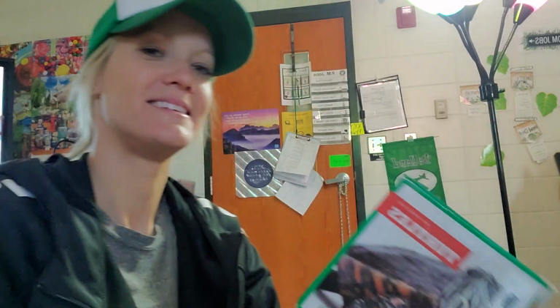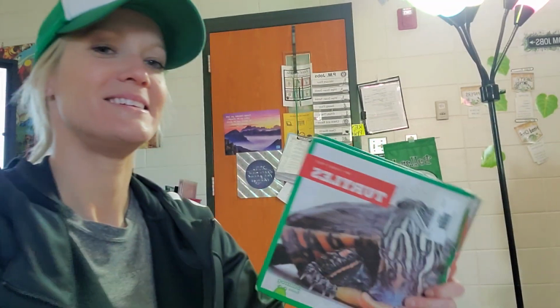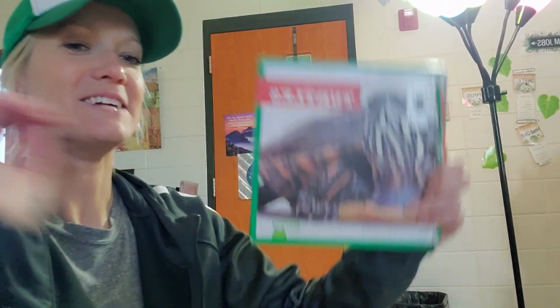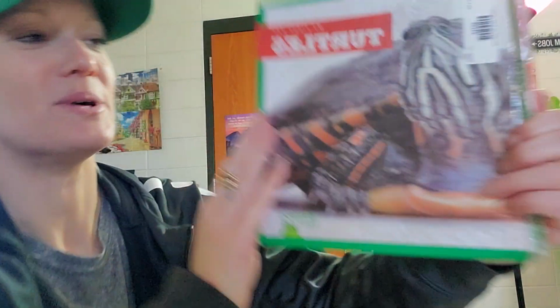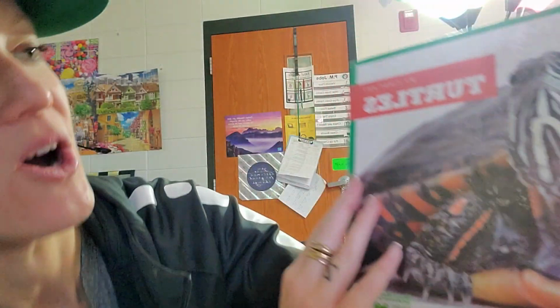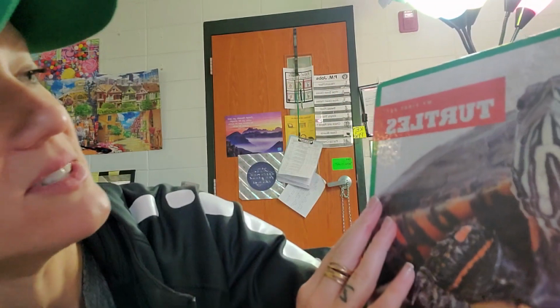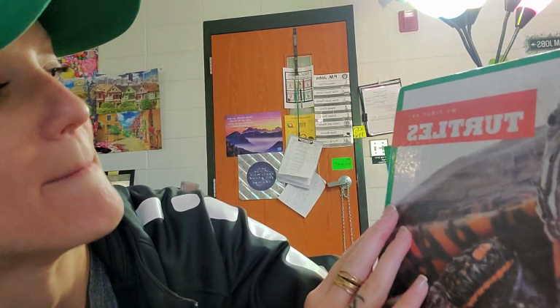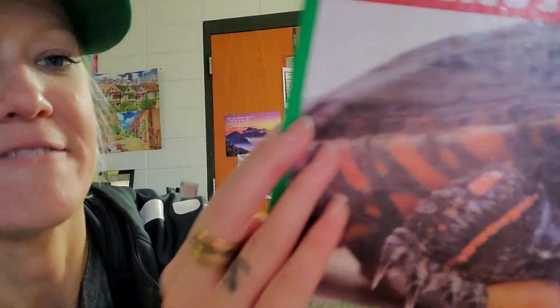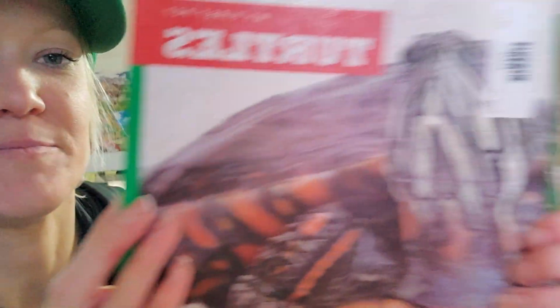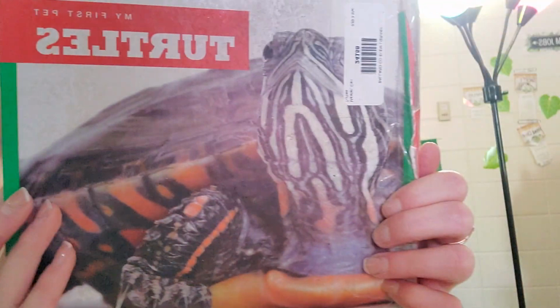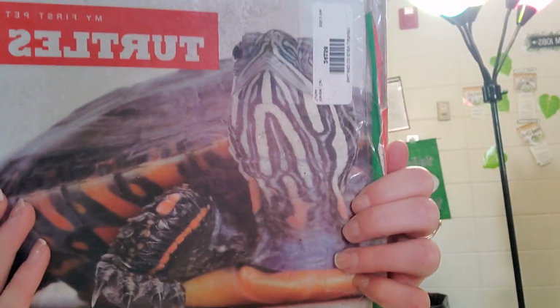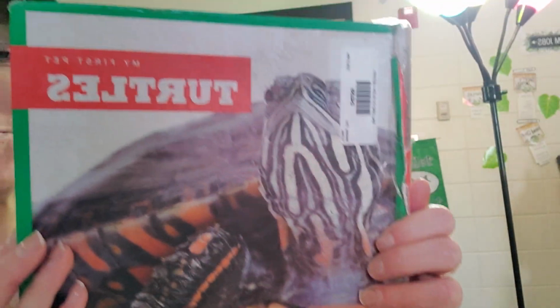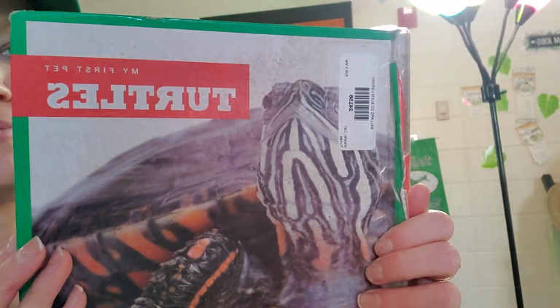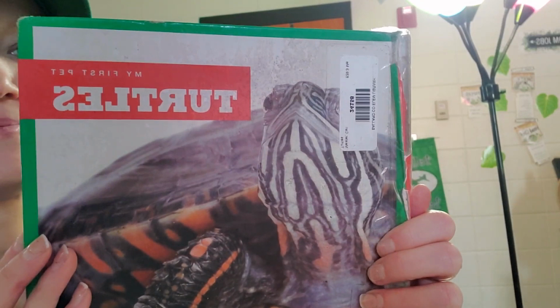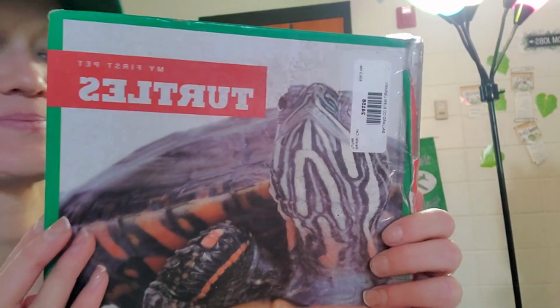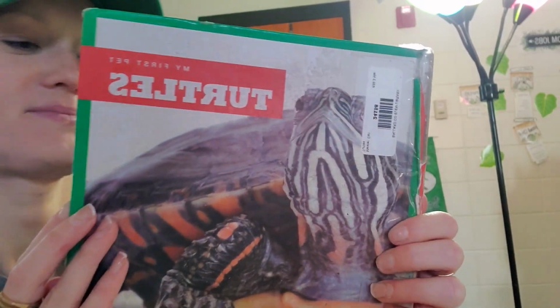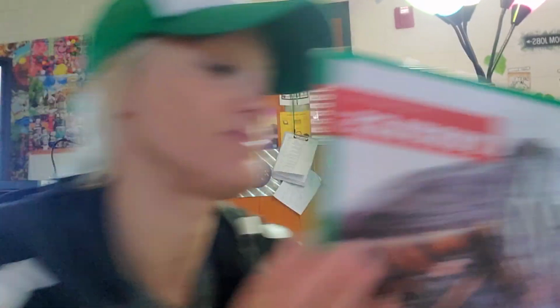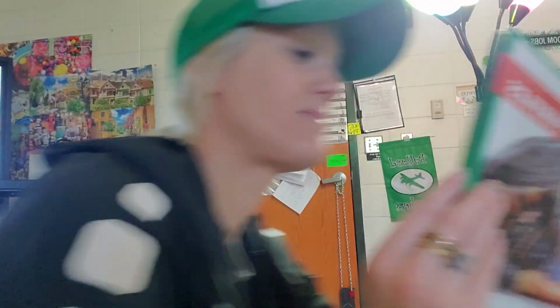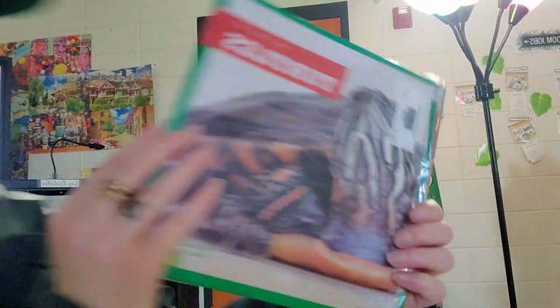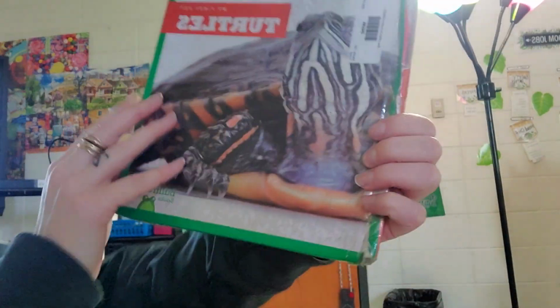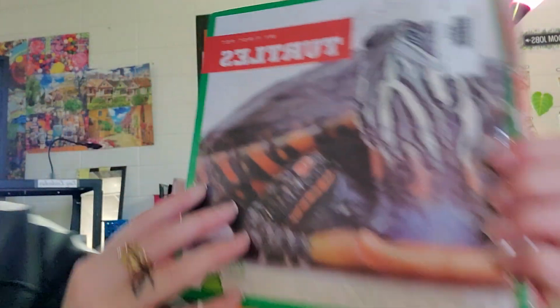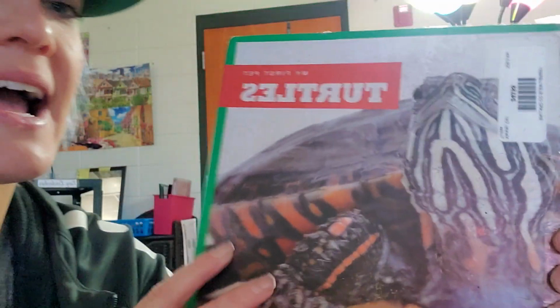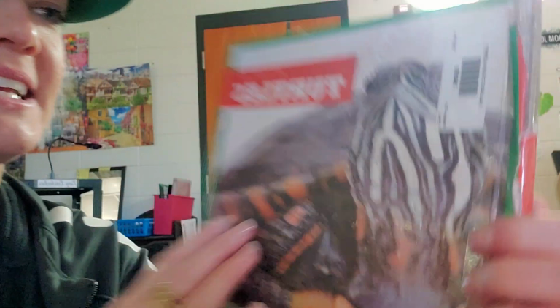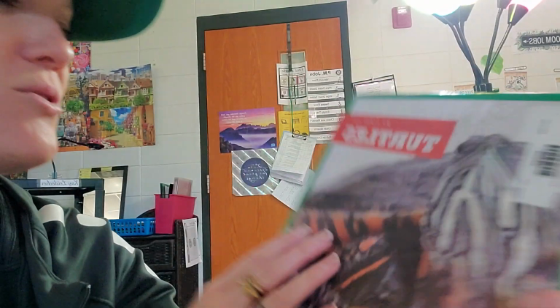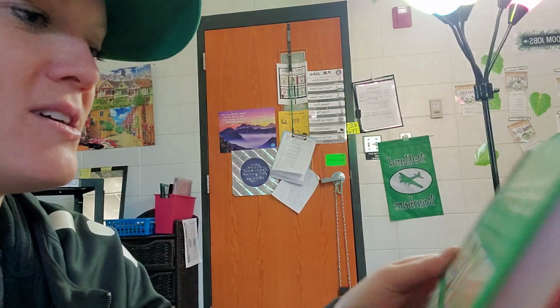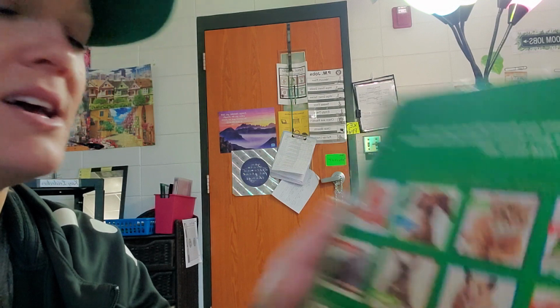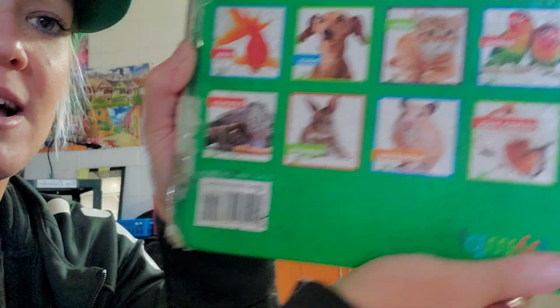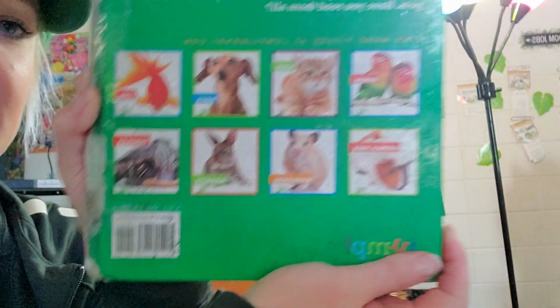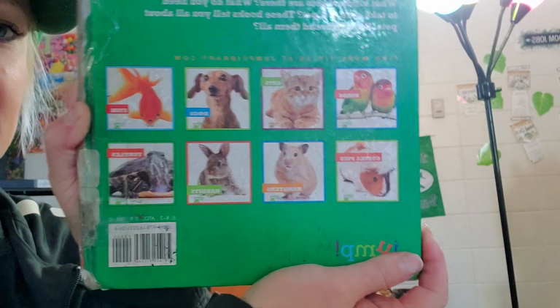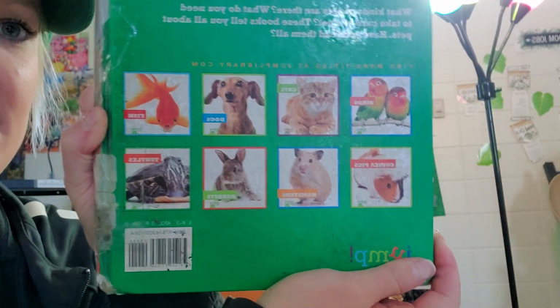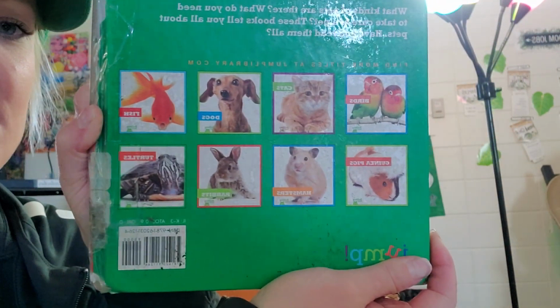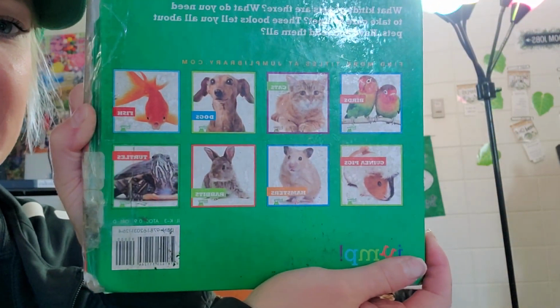Here's a book called My First Pet Turtle. This is a 0.9 reading level, among a series of other pets.